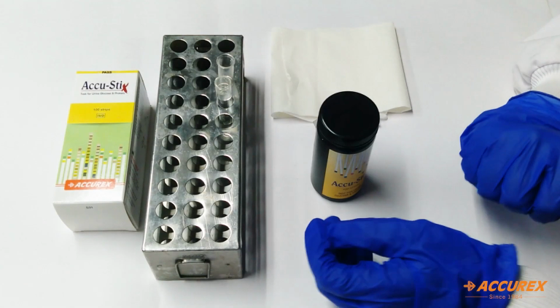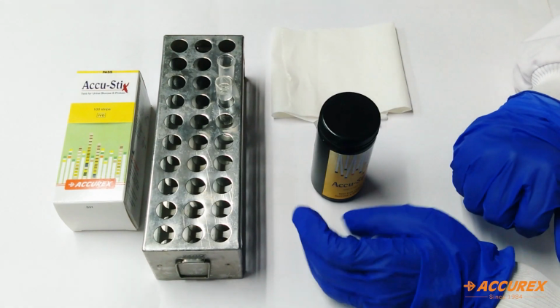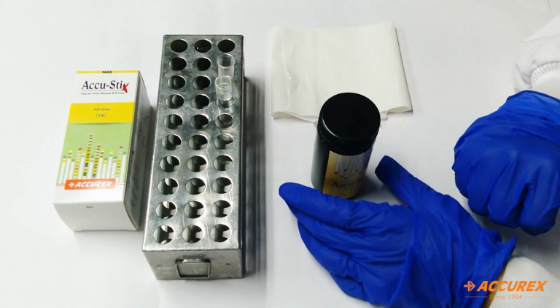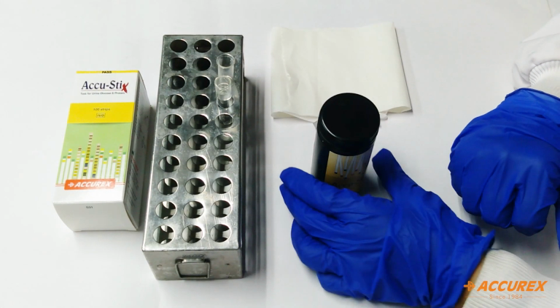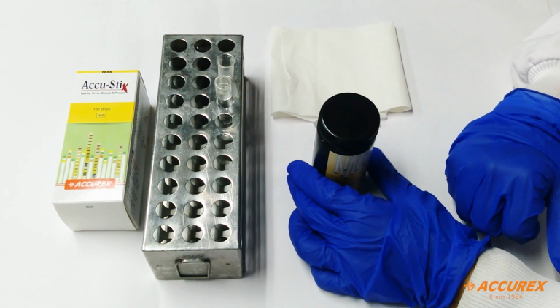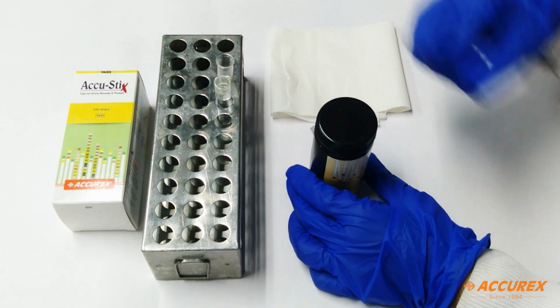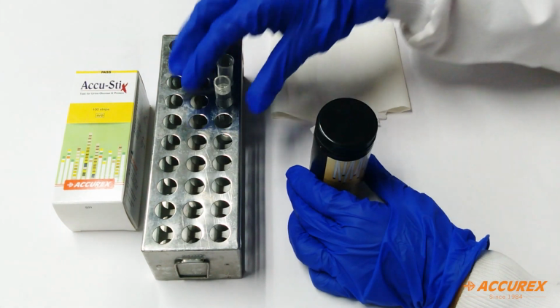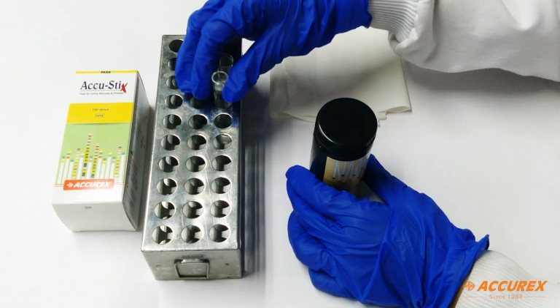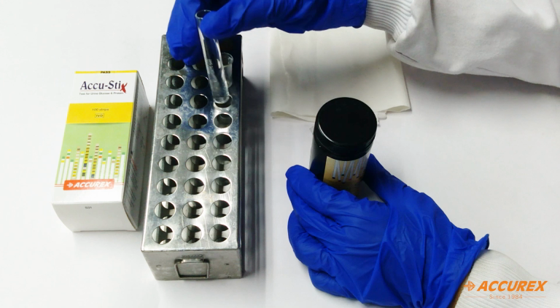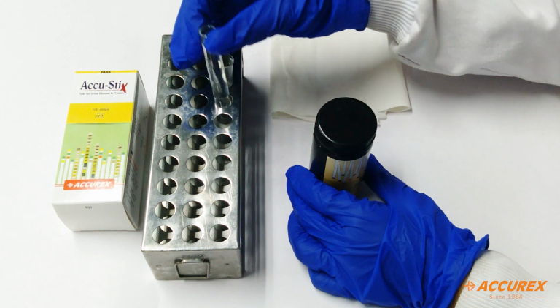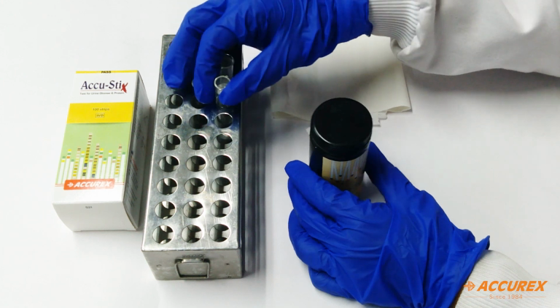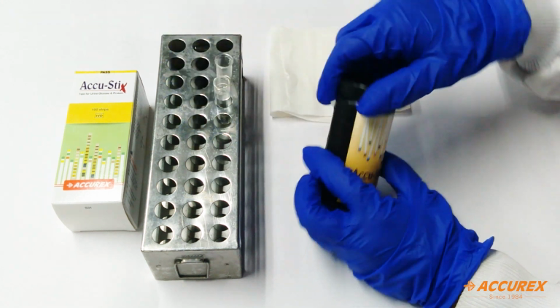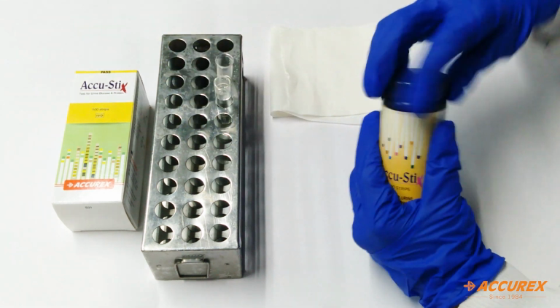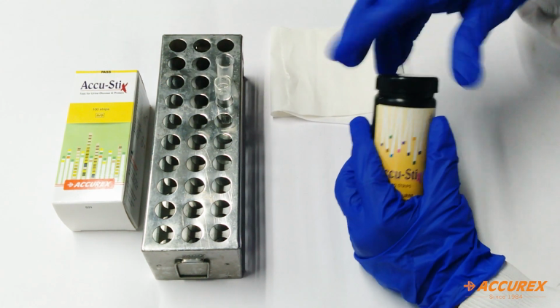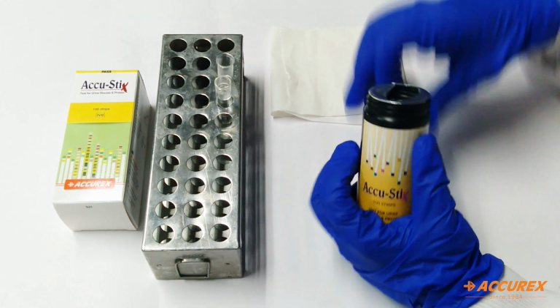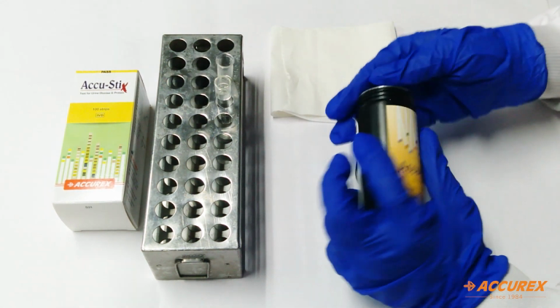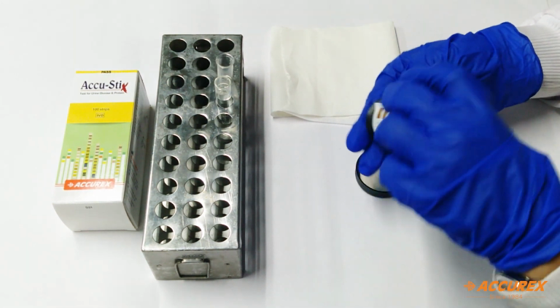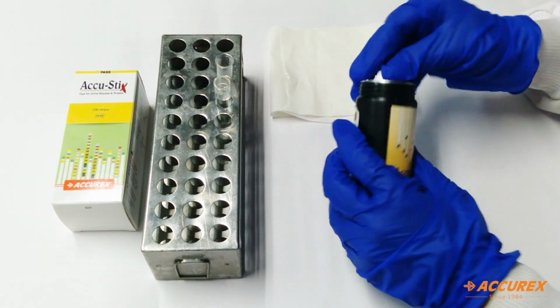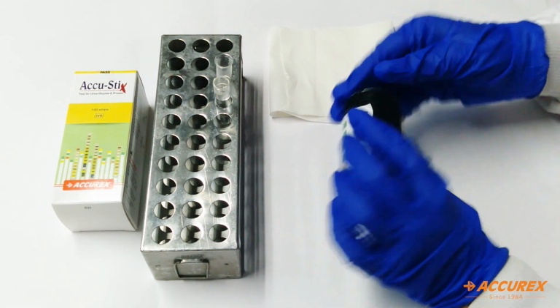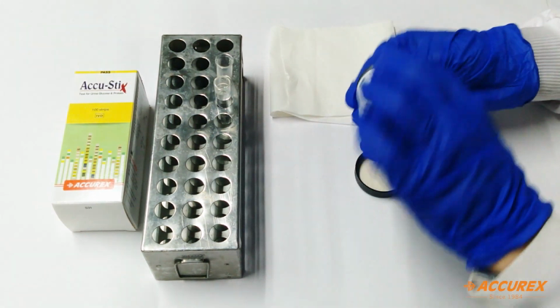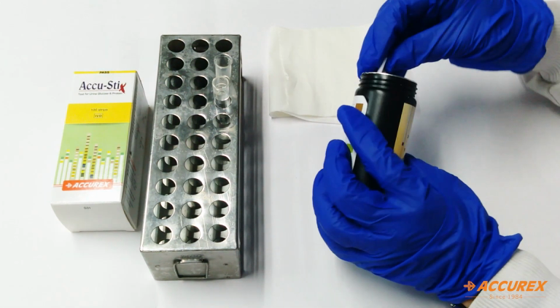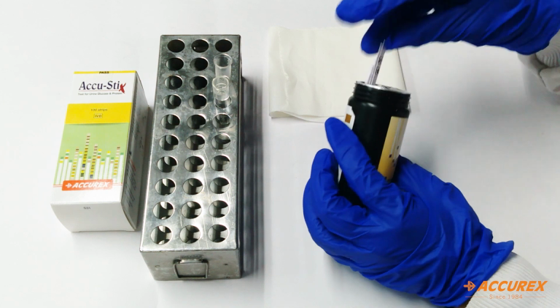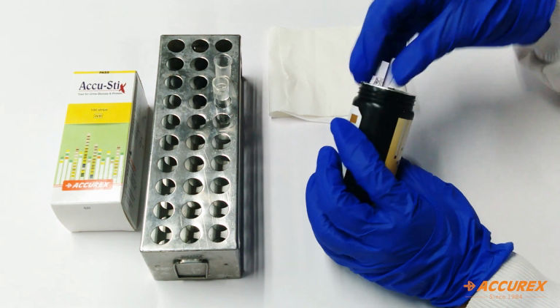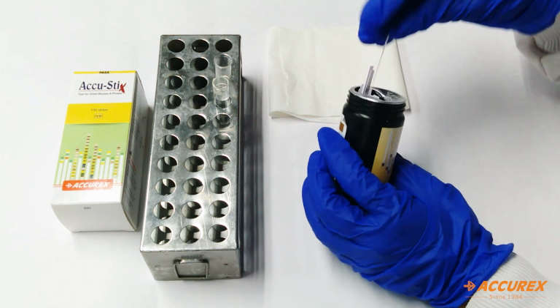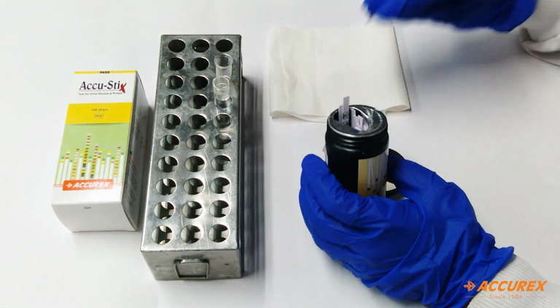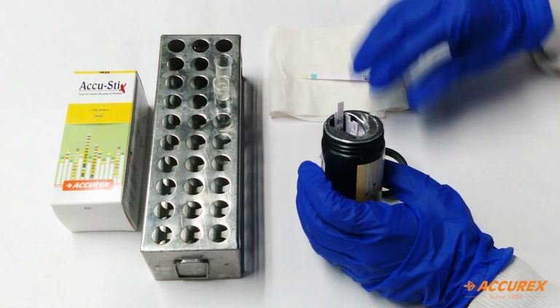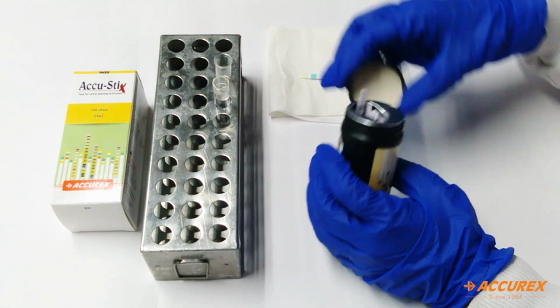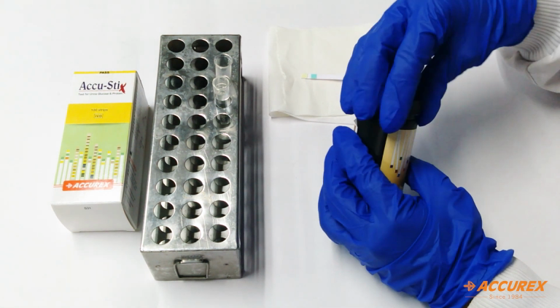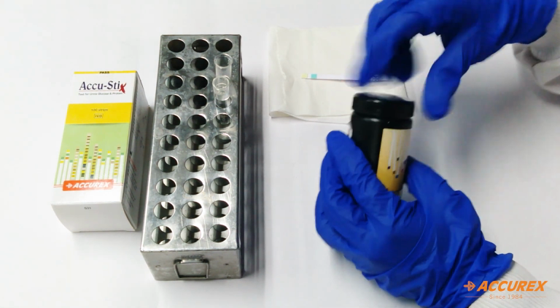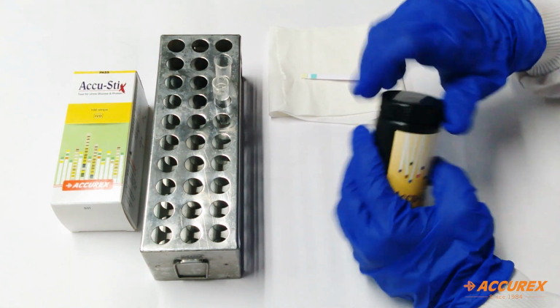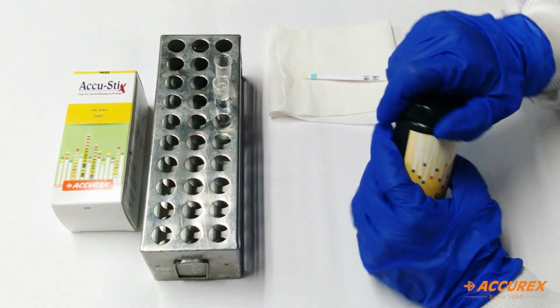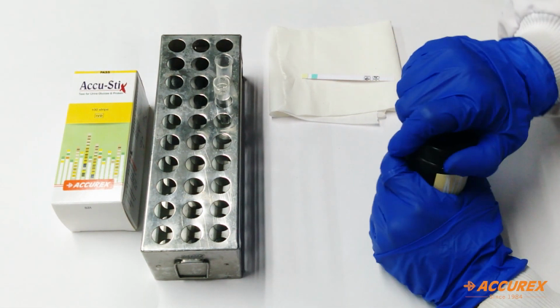For the testing part we need a urine sample, and I have already taken one. So we take one strip from the bottle and close the bottle immediately to avoid air contamination.